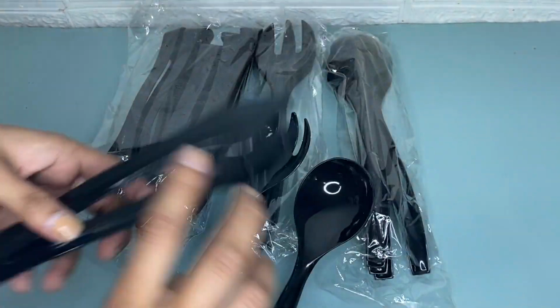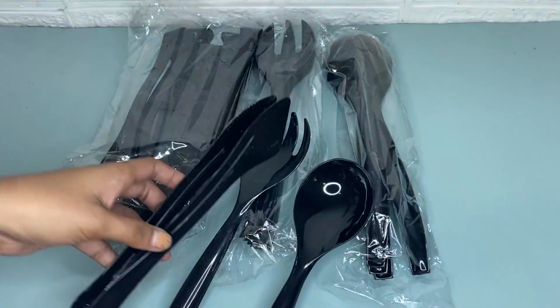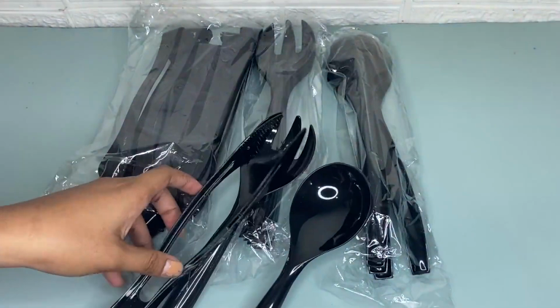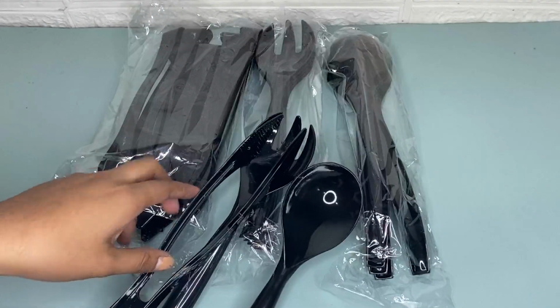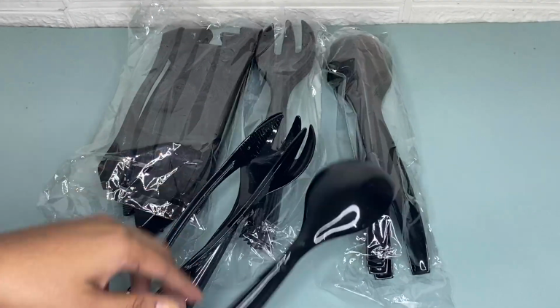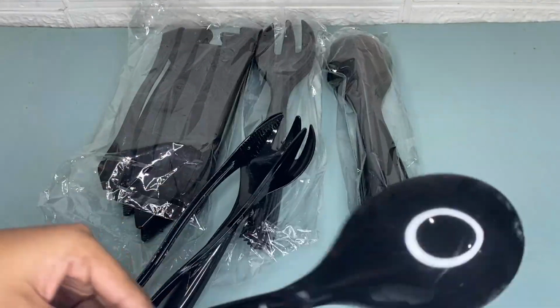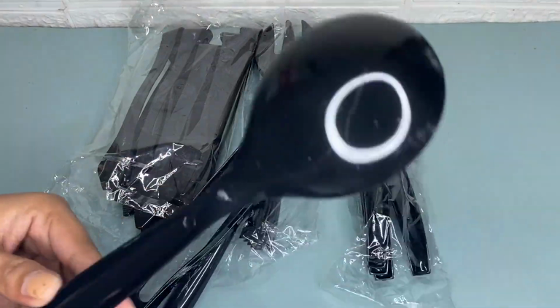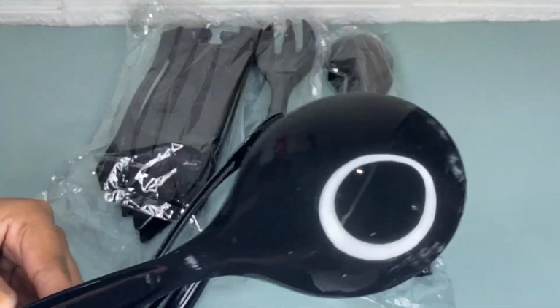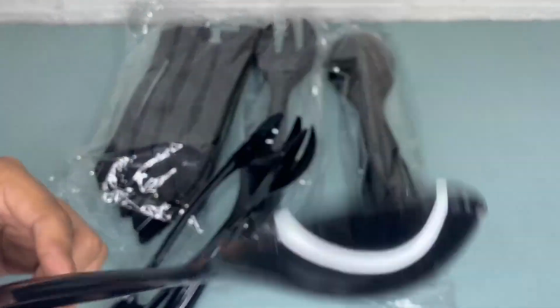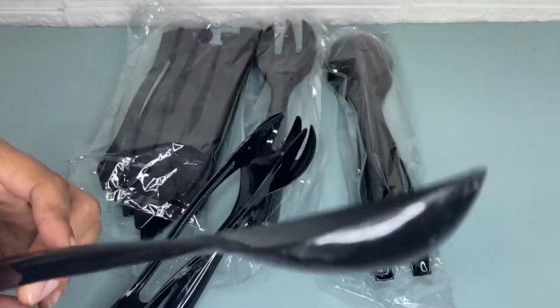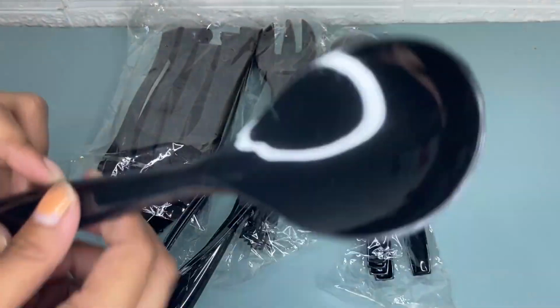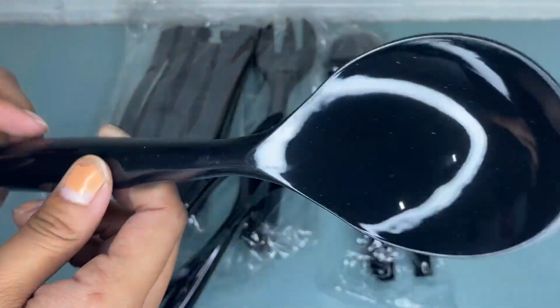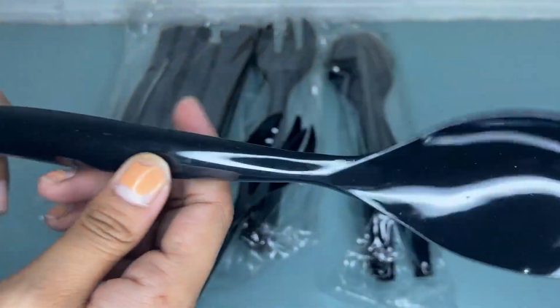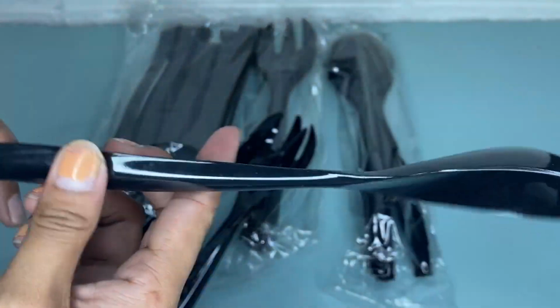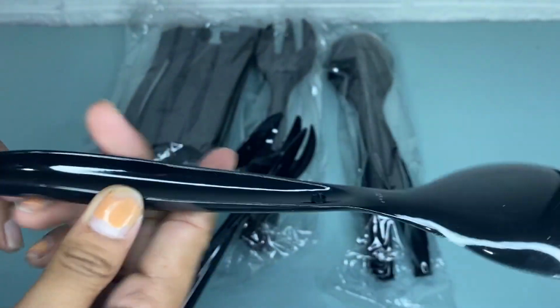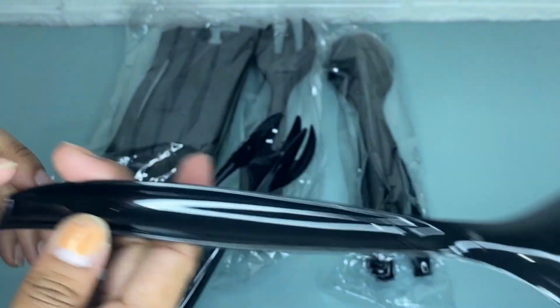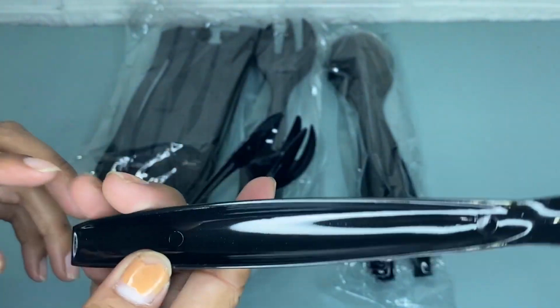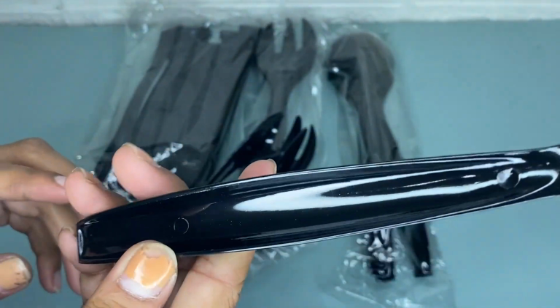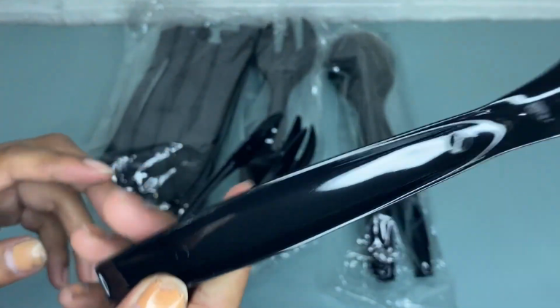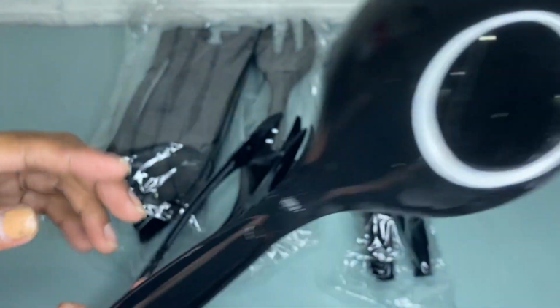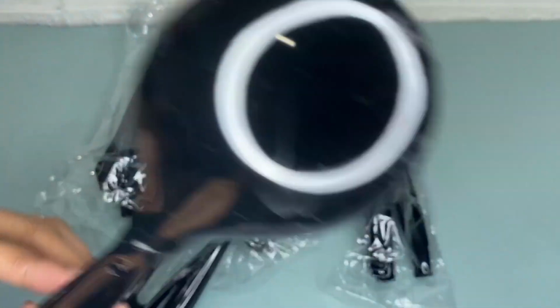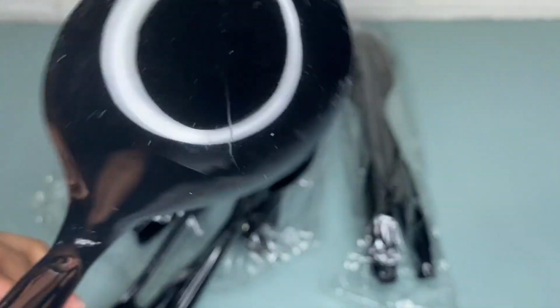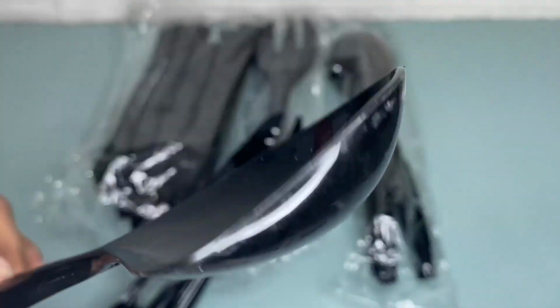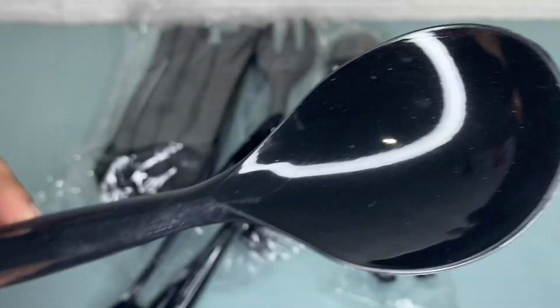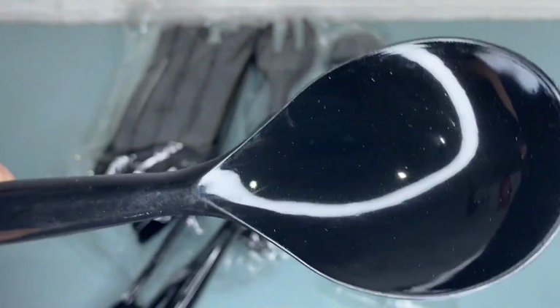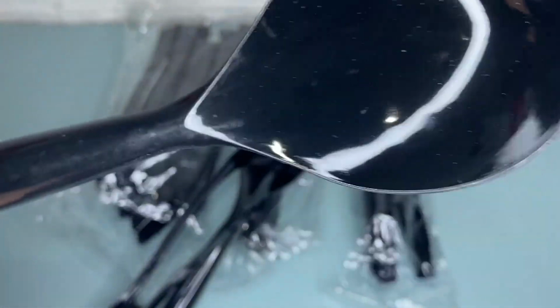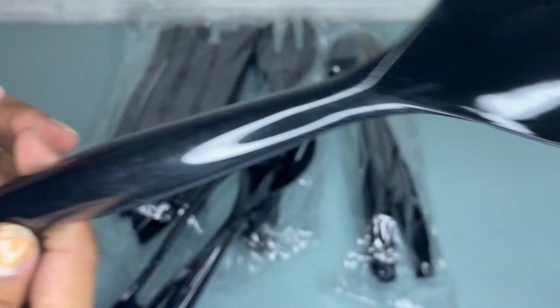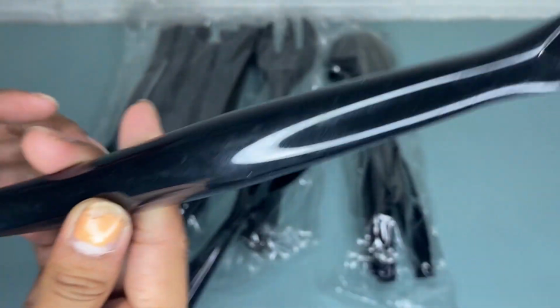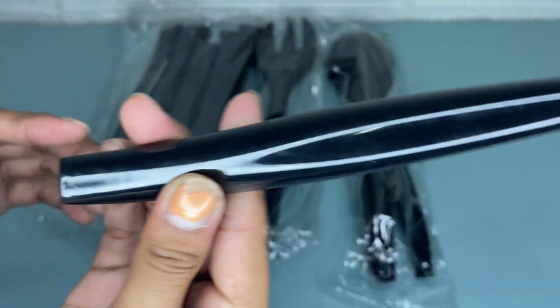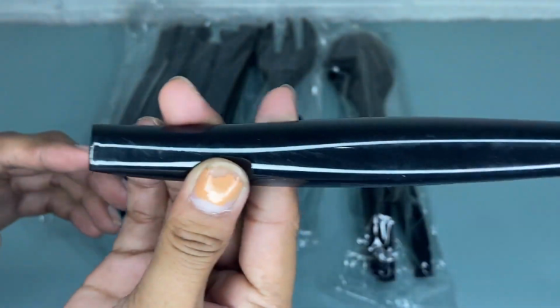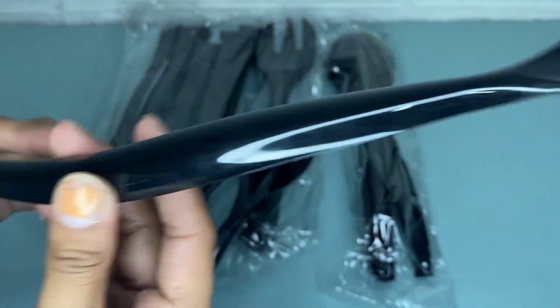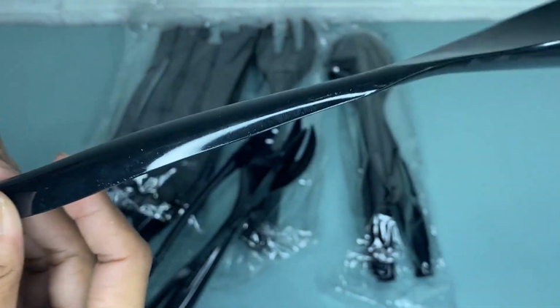This utensil is crafted from a durable plastic, and the sleek black color of the serving utensils adds an elegant touch to your table setting.